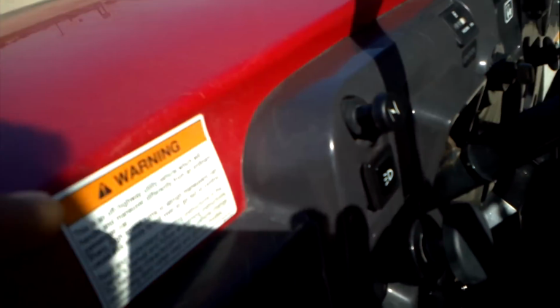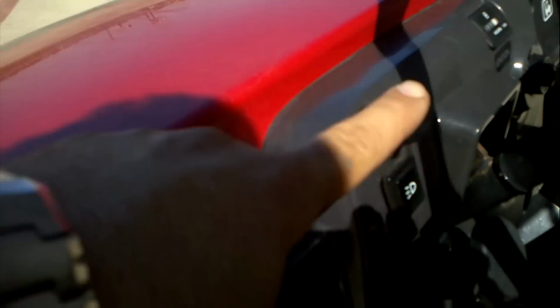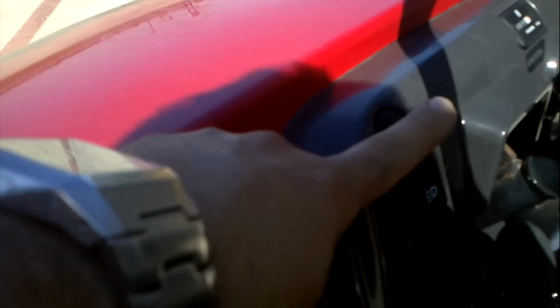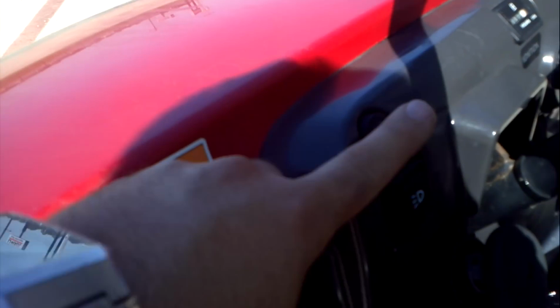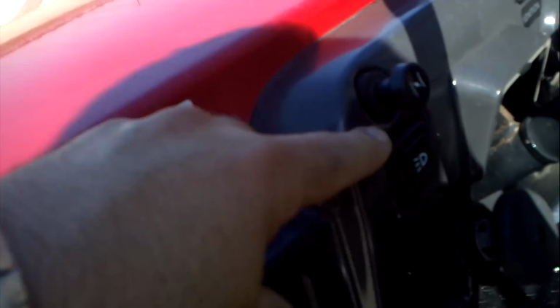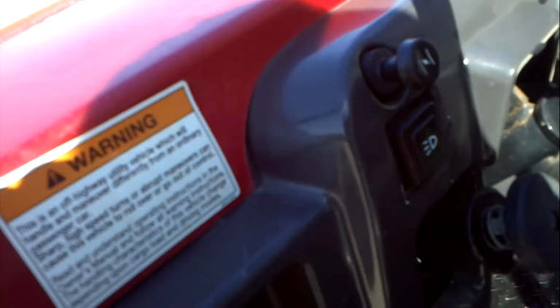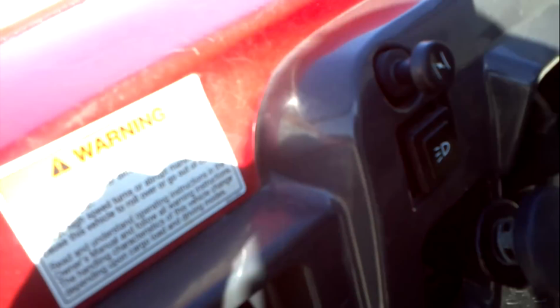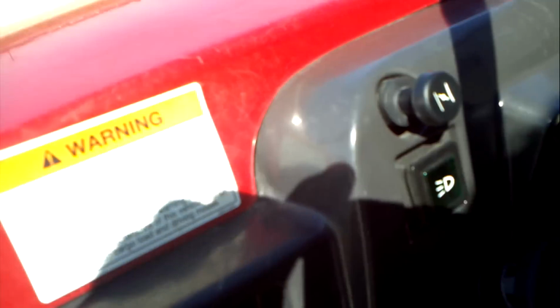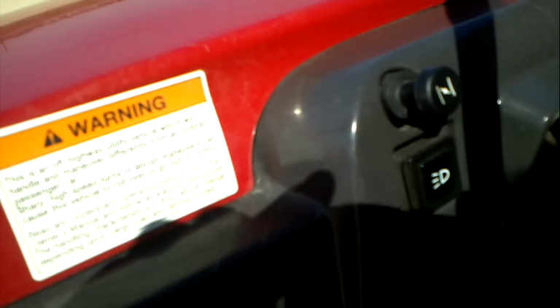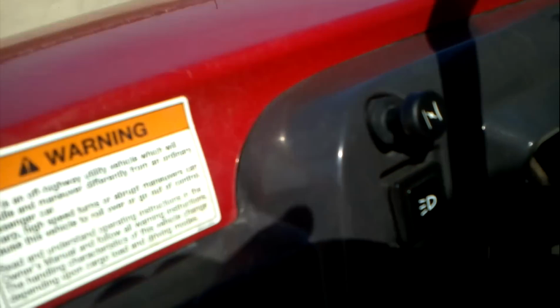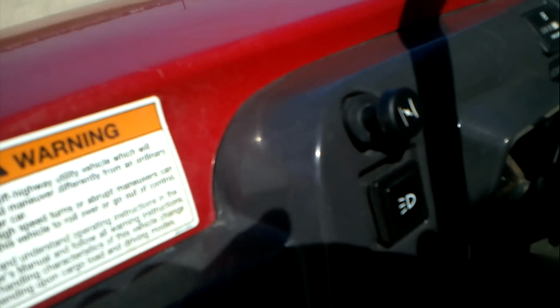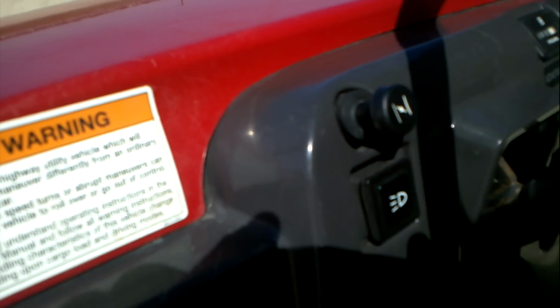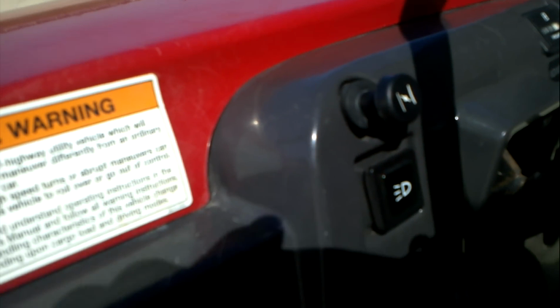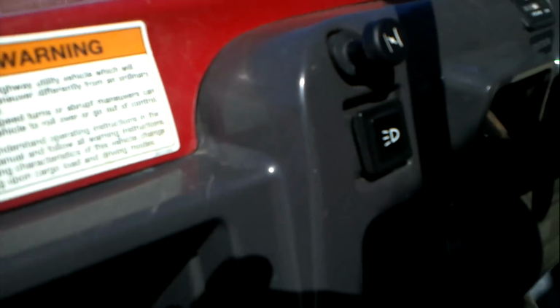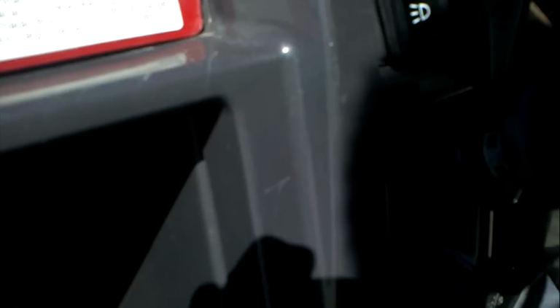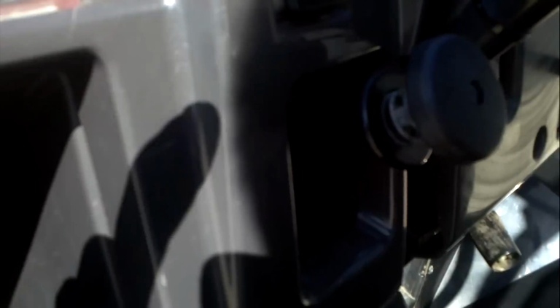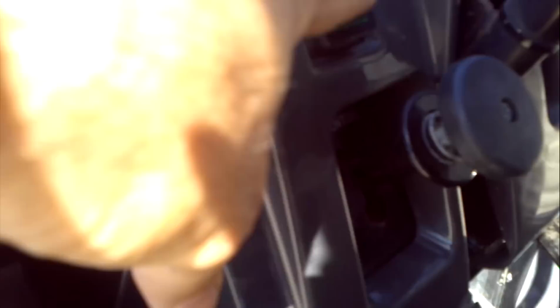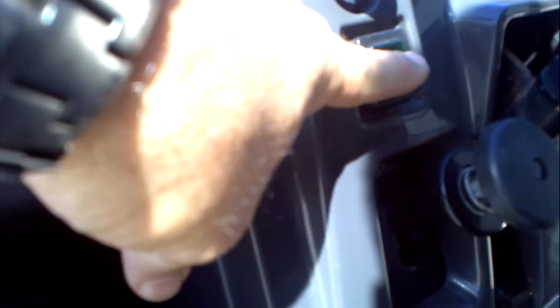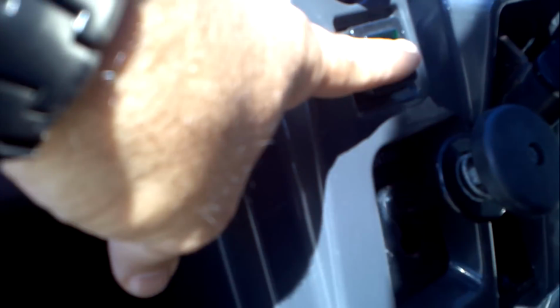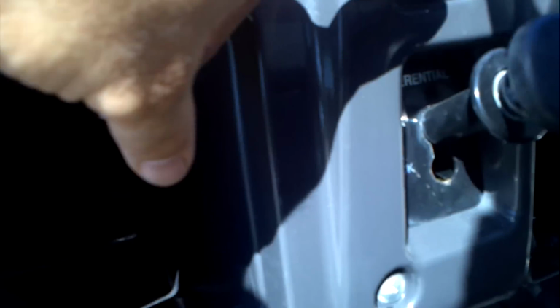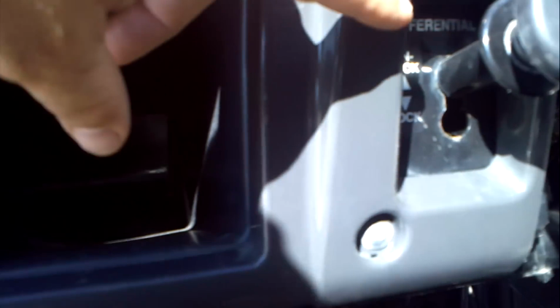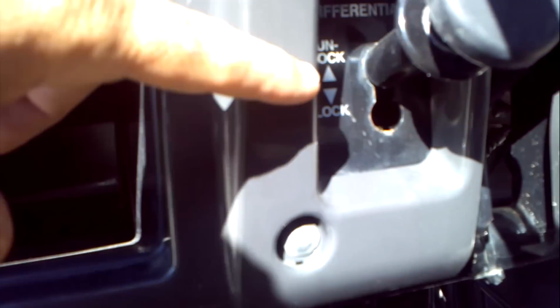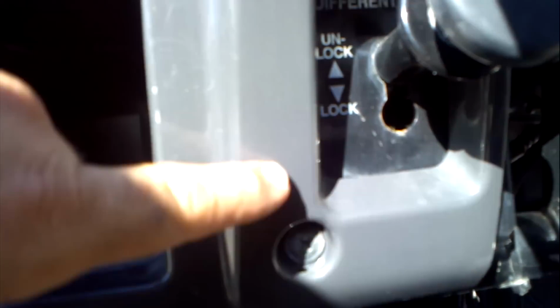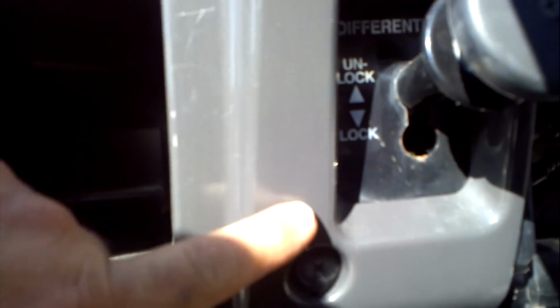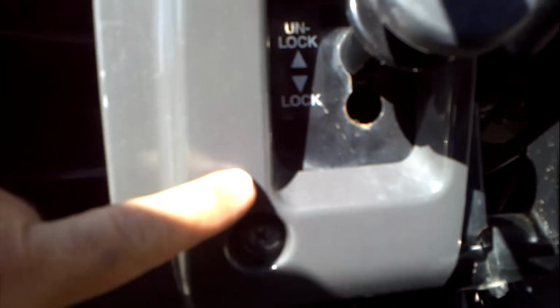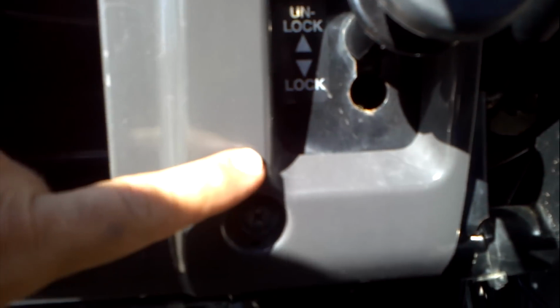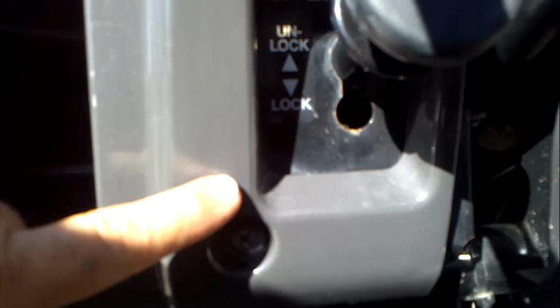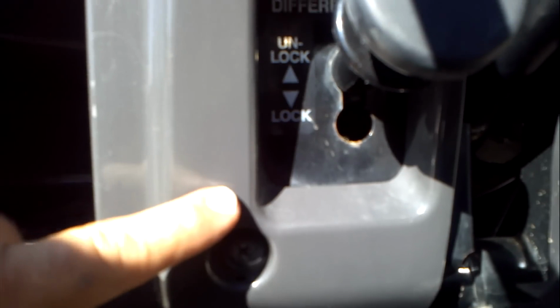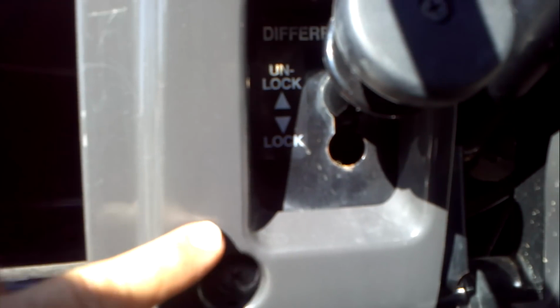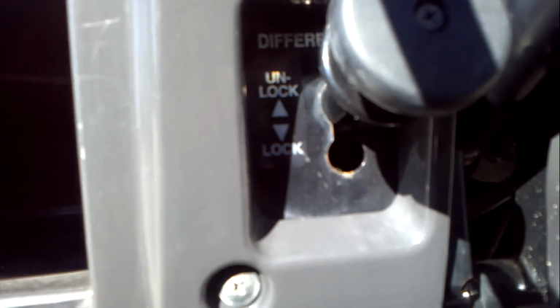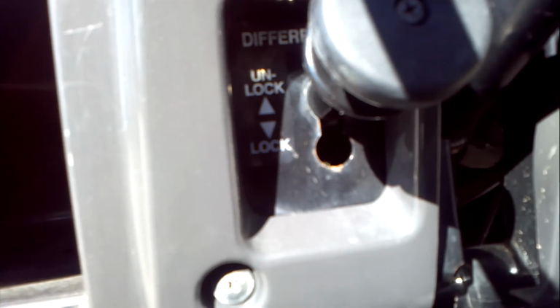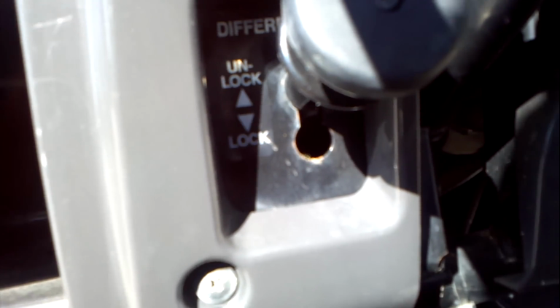This is carbureted, so there's a choke right there. And then this turns your headlights on and off. And then this one is the lock and unlock for the rear differential.